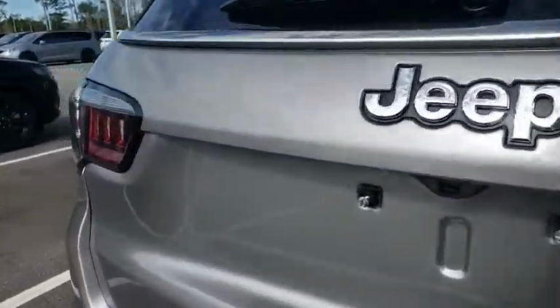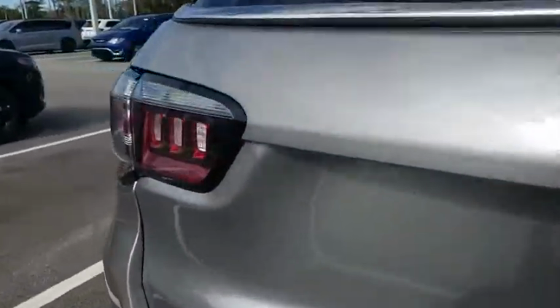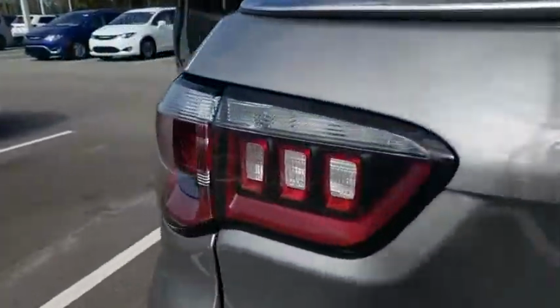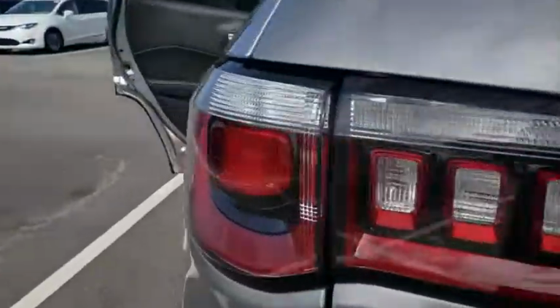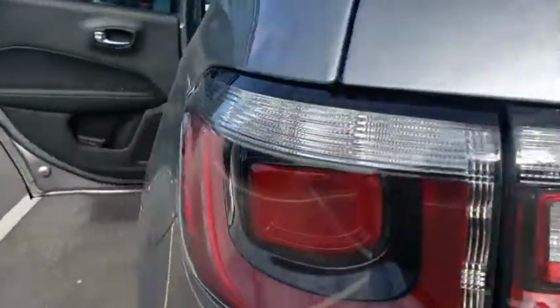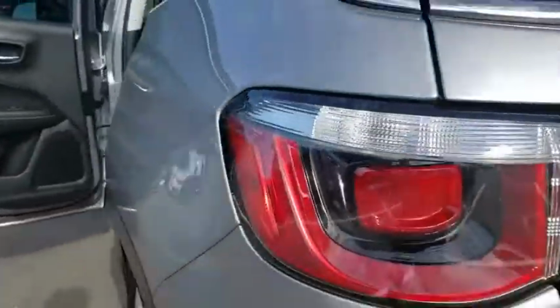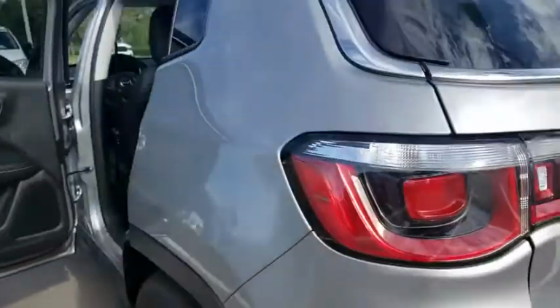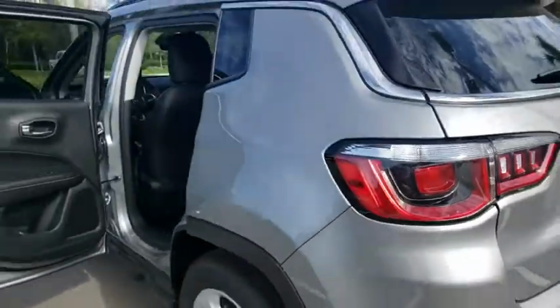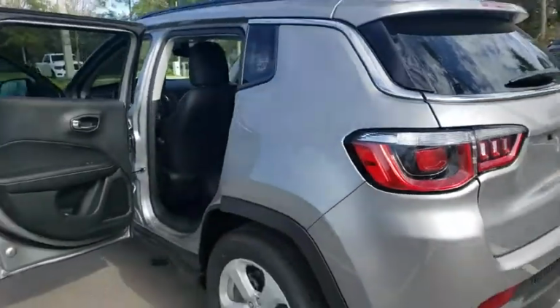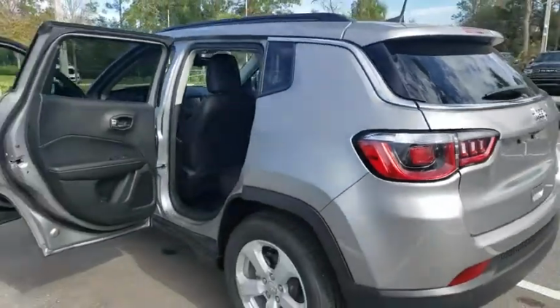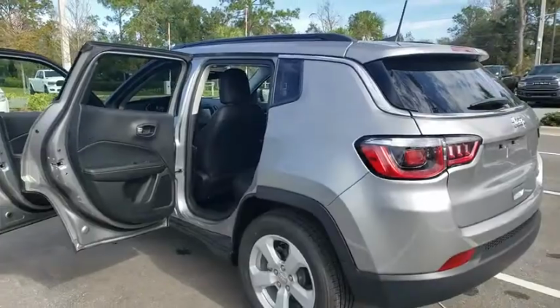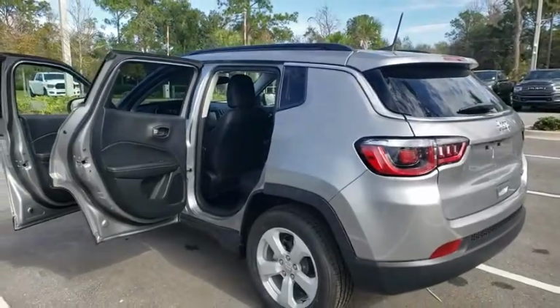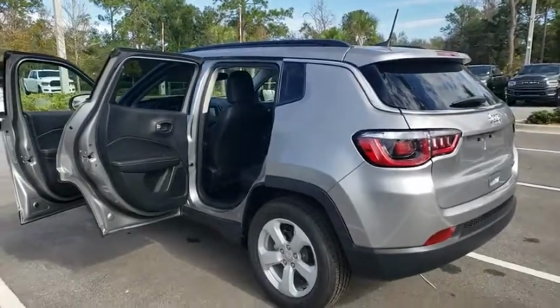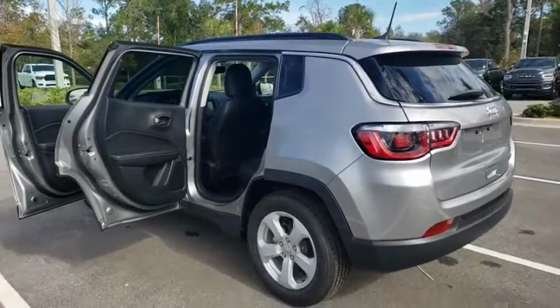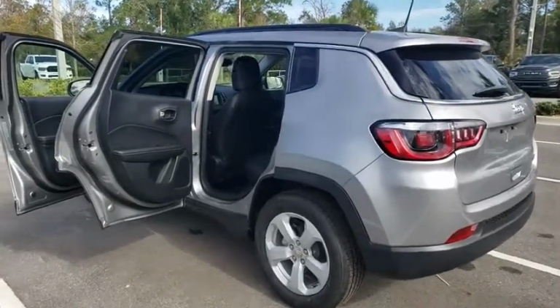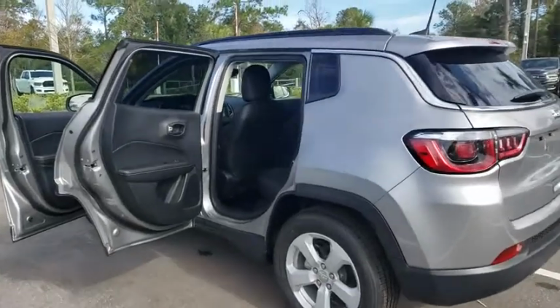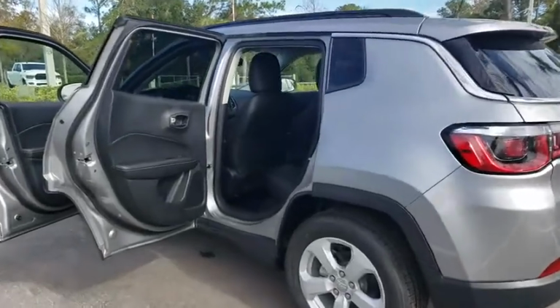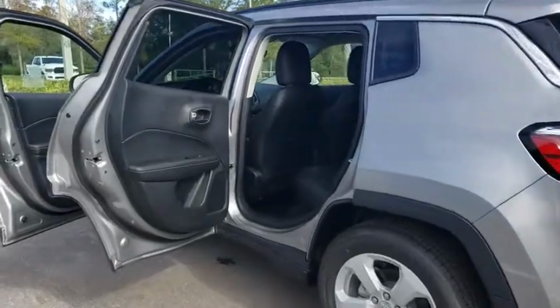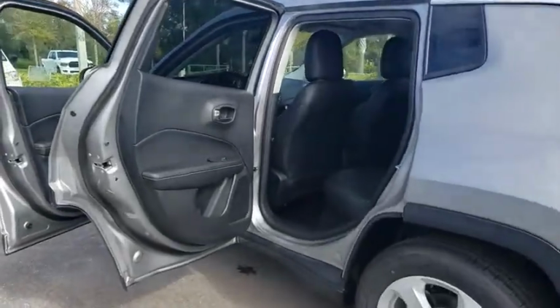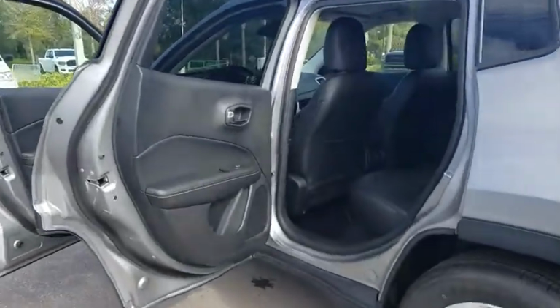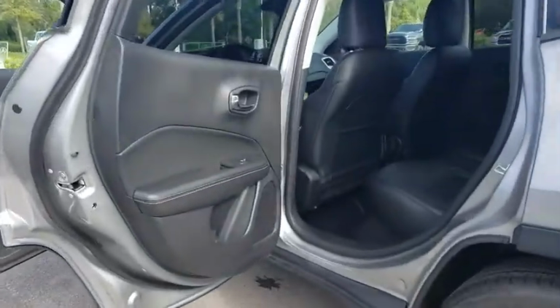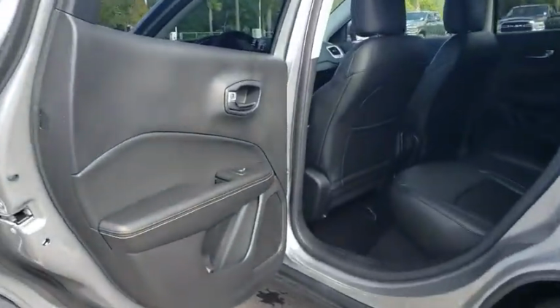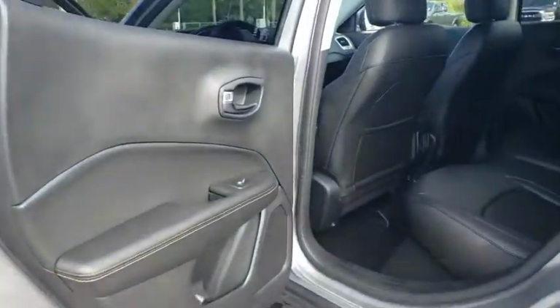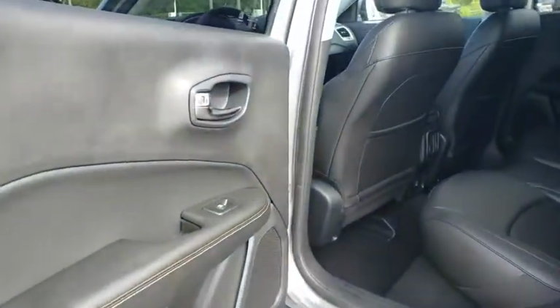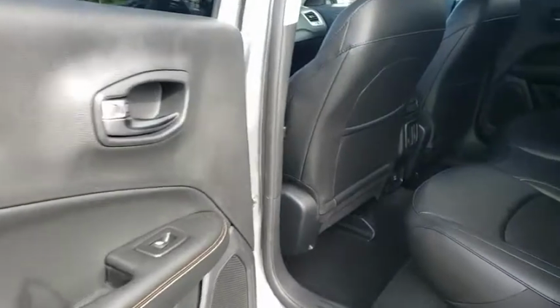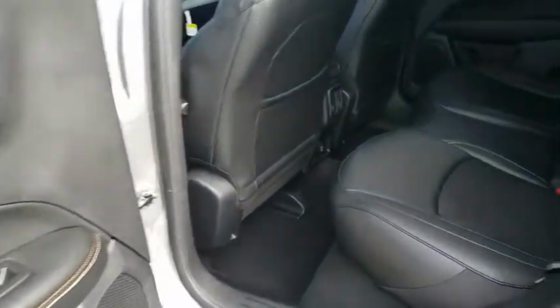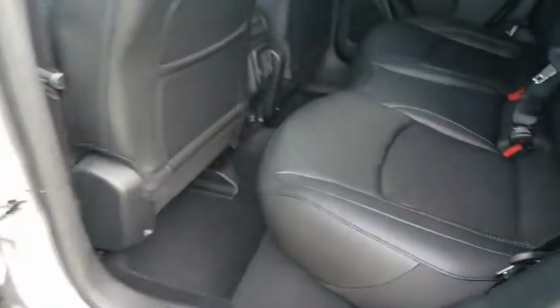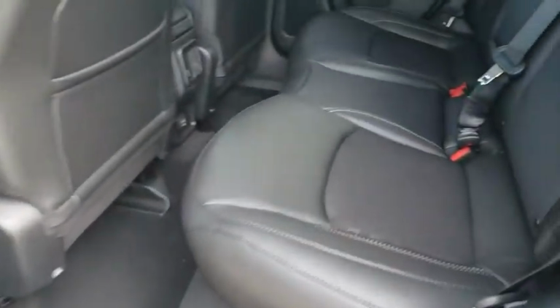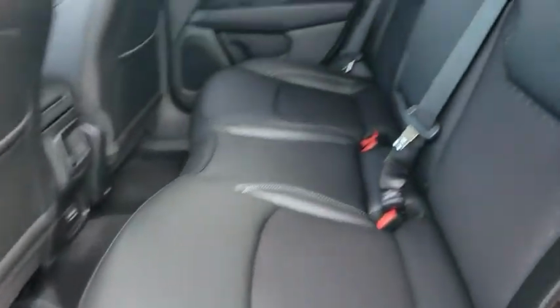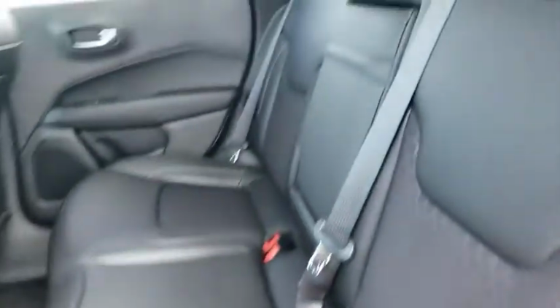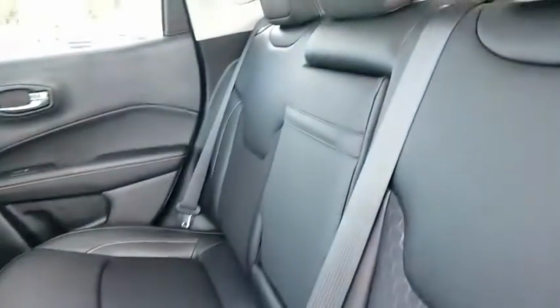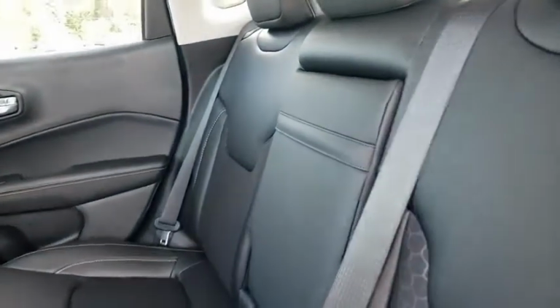Here are some of this vehicle's great options: steering wheel audio controls, traction control, keyless entry, stability control, backup camera, anti-lock braking system, Bluetooth, leather-wrapped steering wheel.